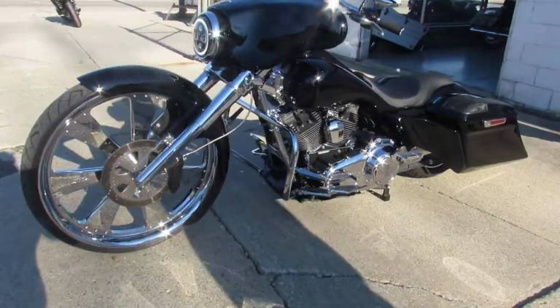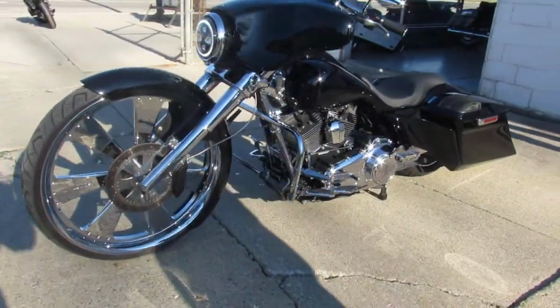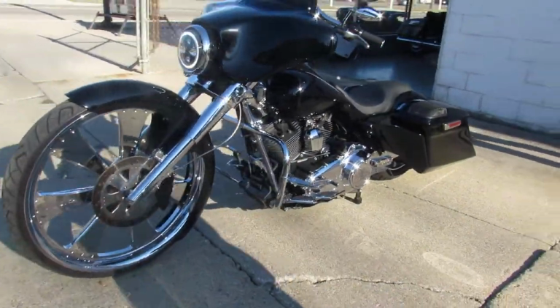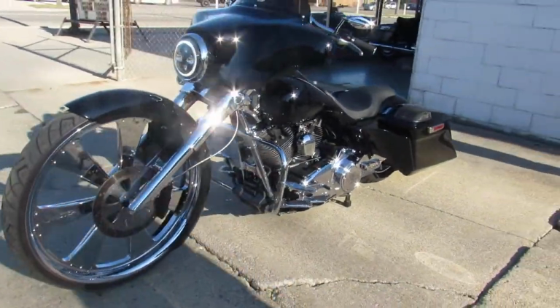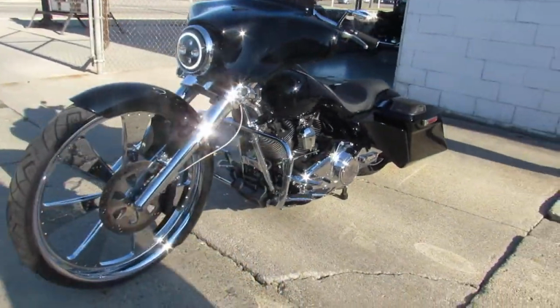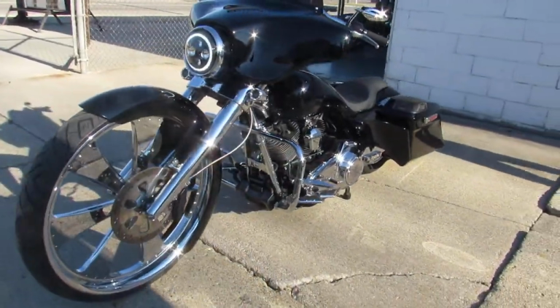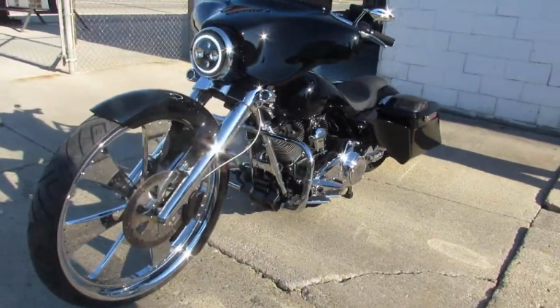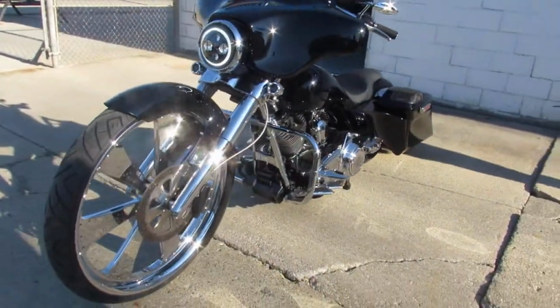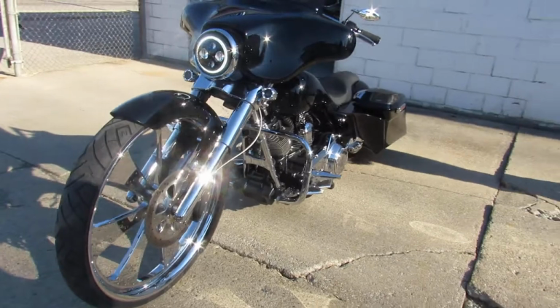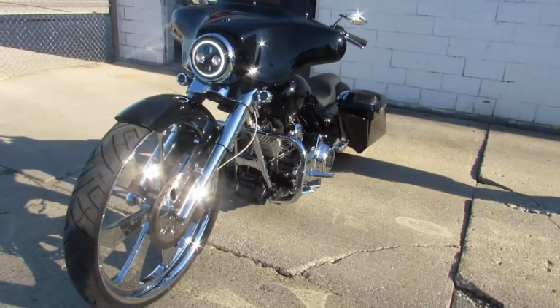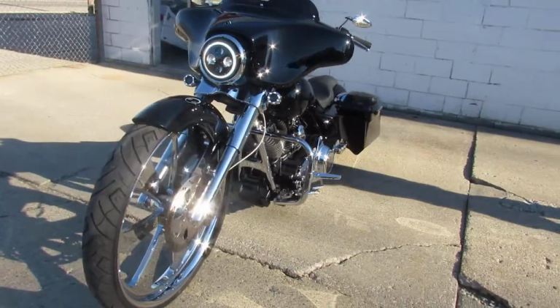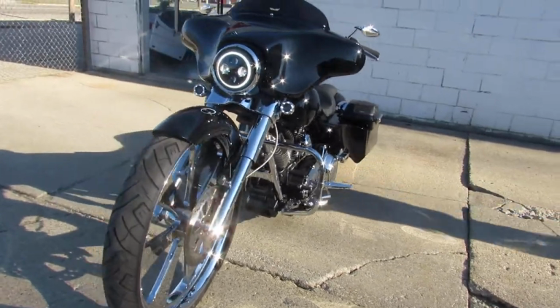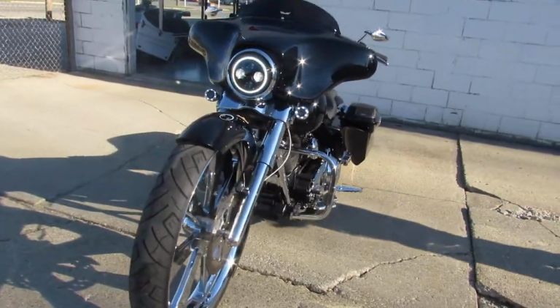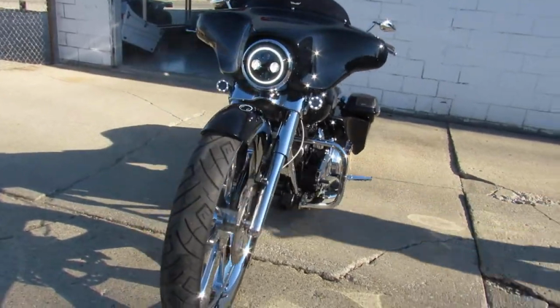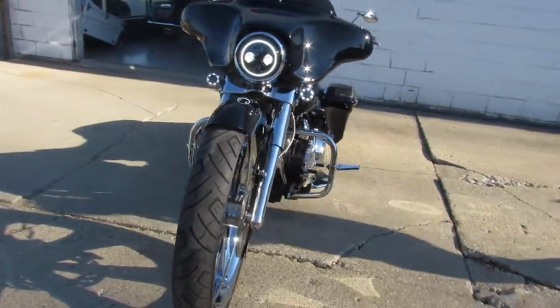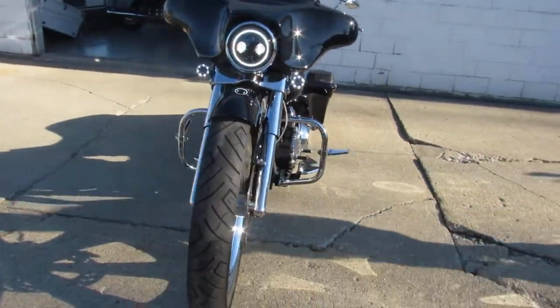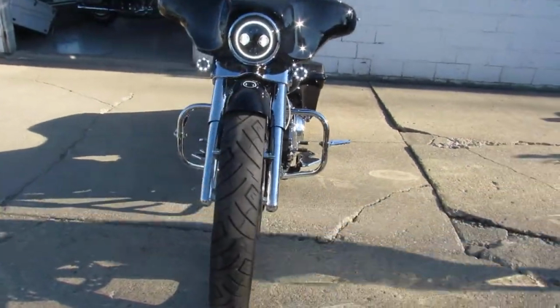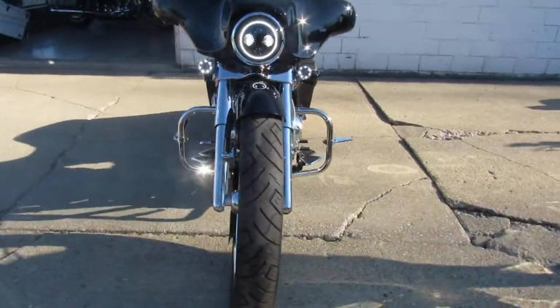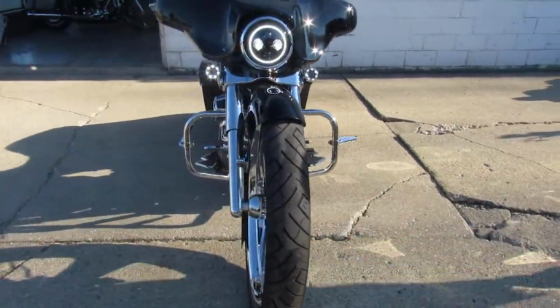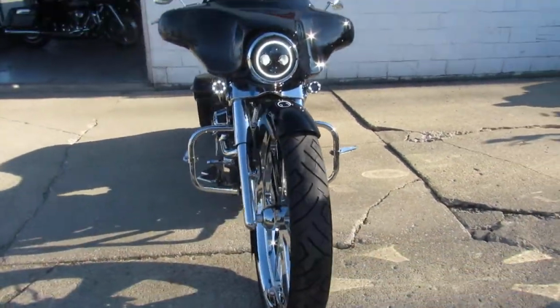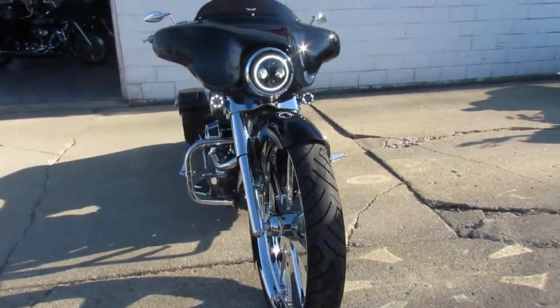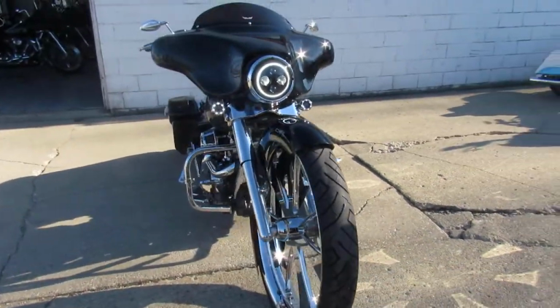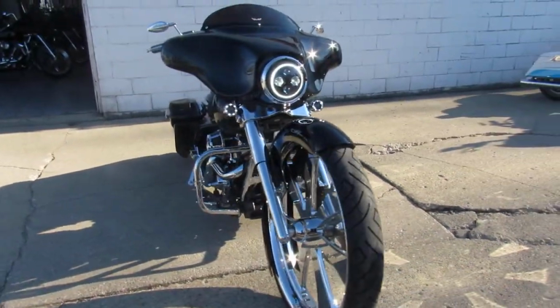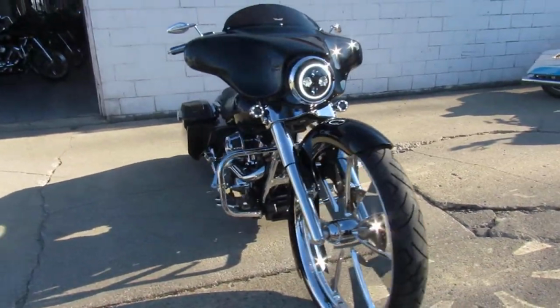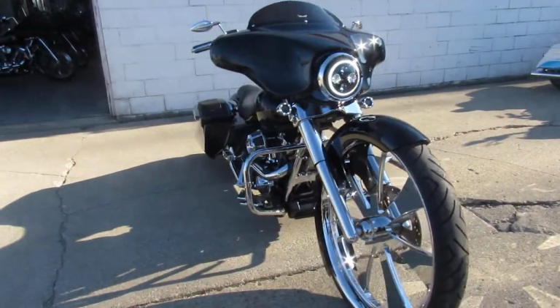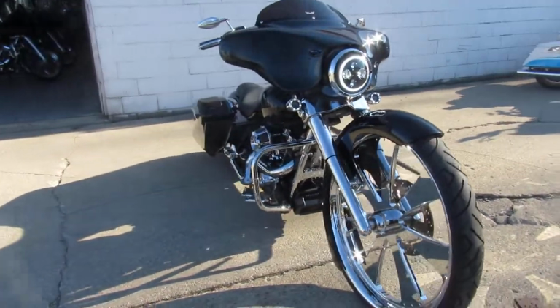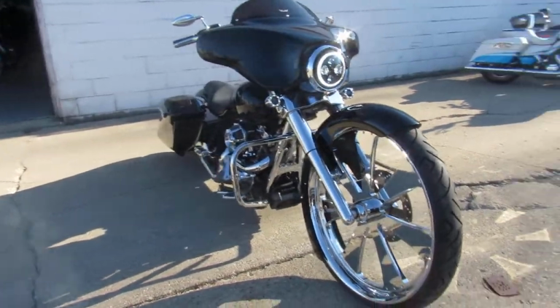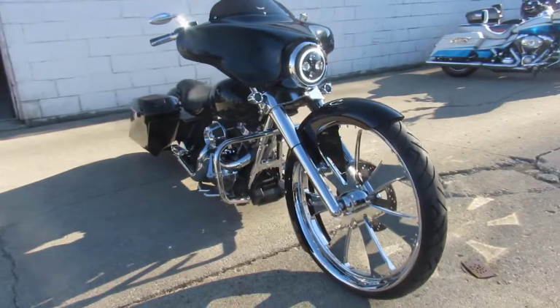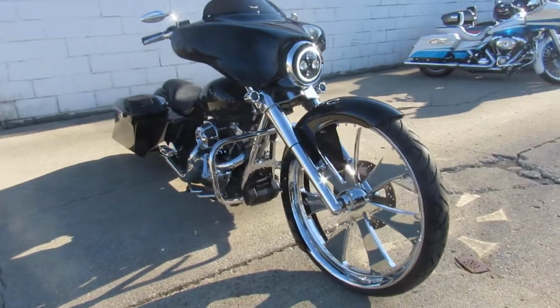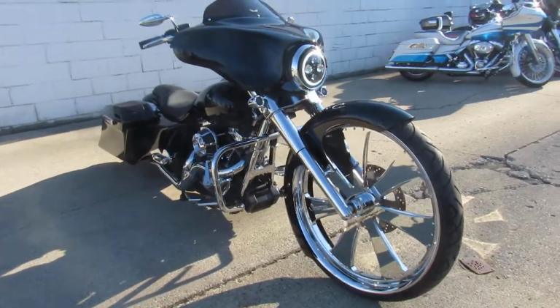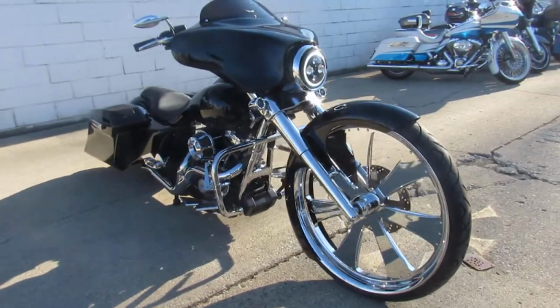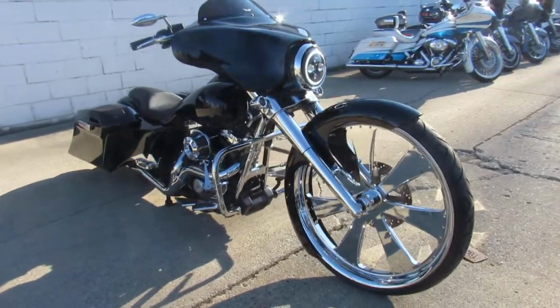This bike is insane — two subwoofers, amplifiers, Sony touchscreen, four speakers. All this in only 2,894 miles.